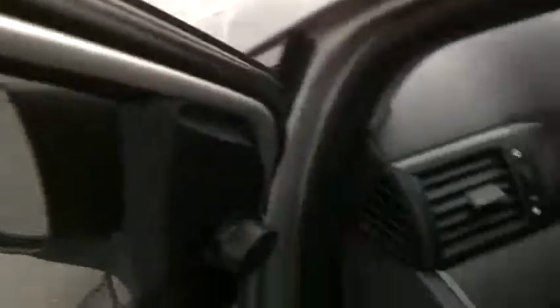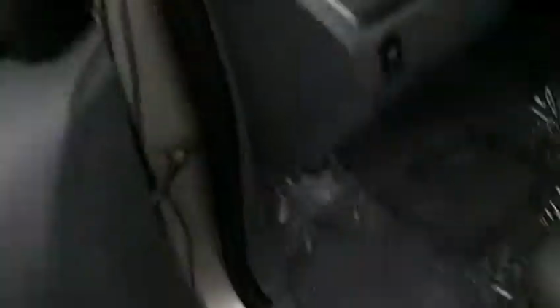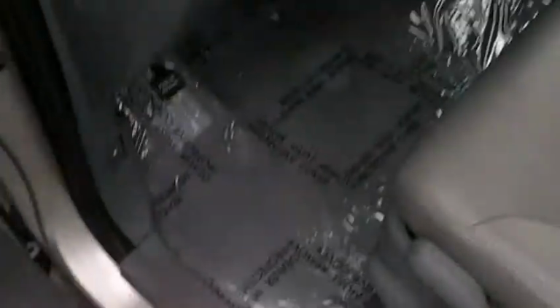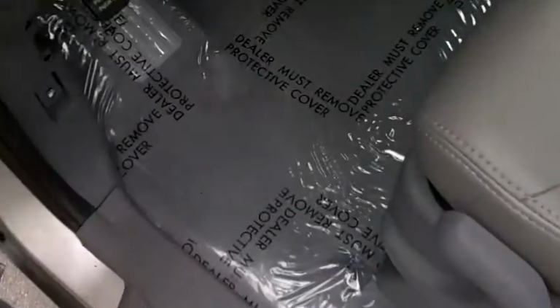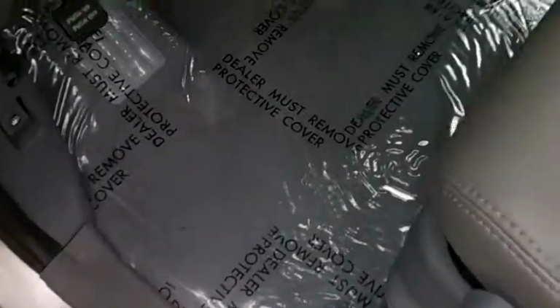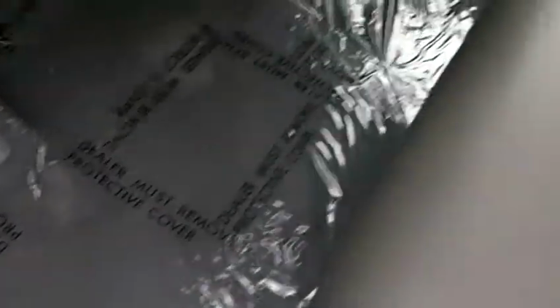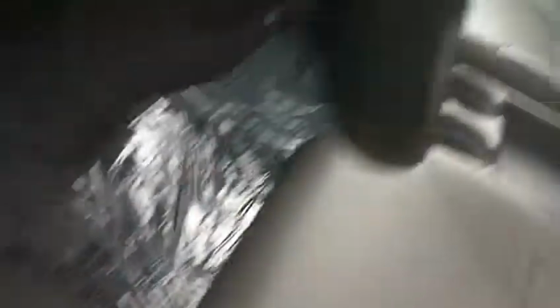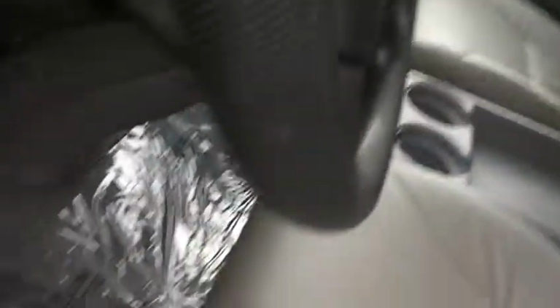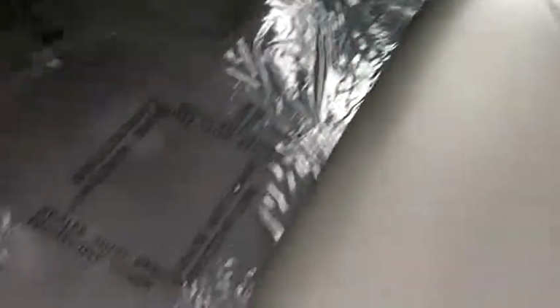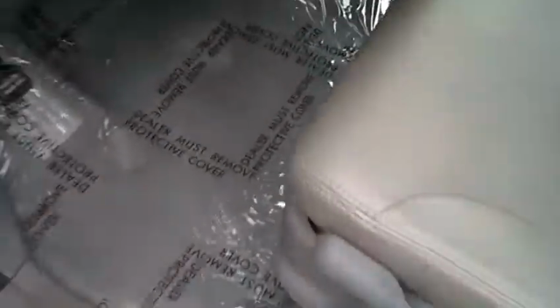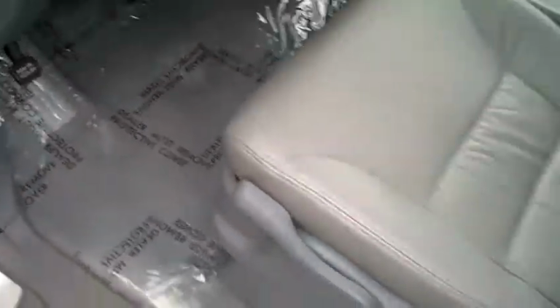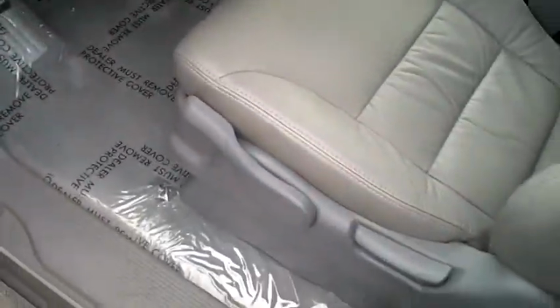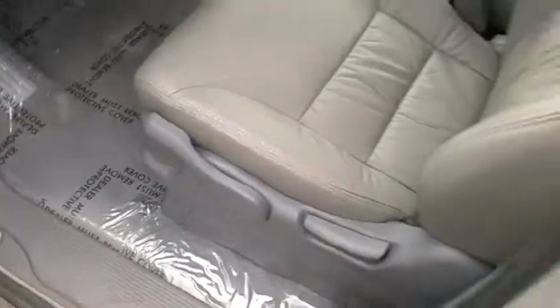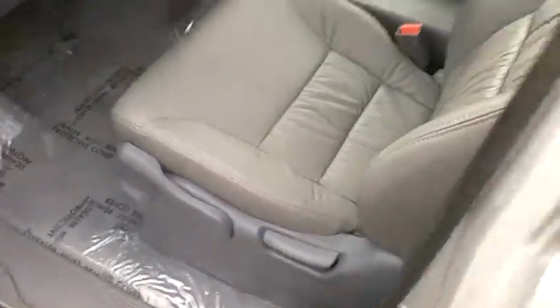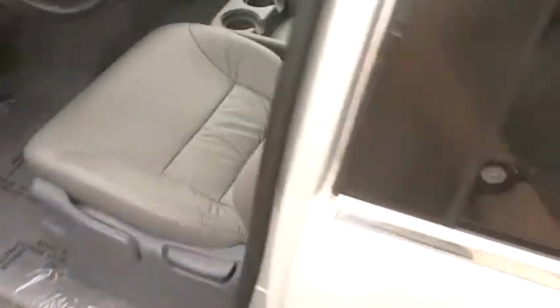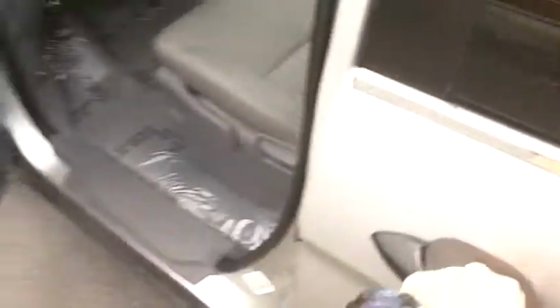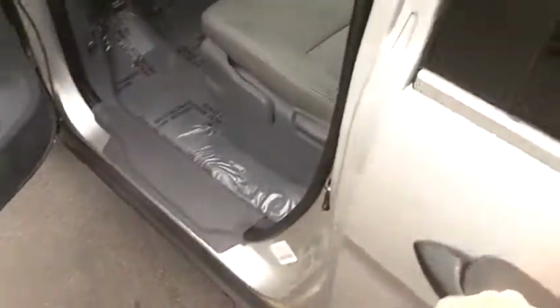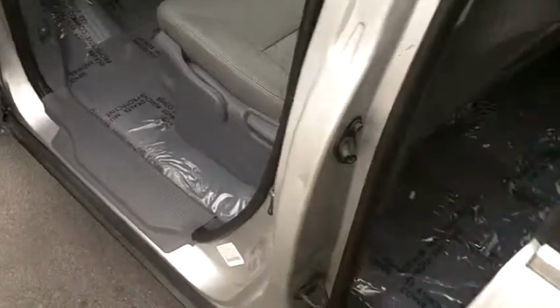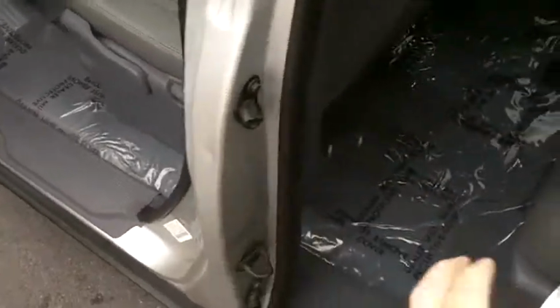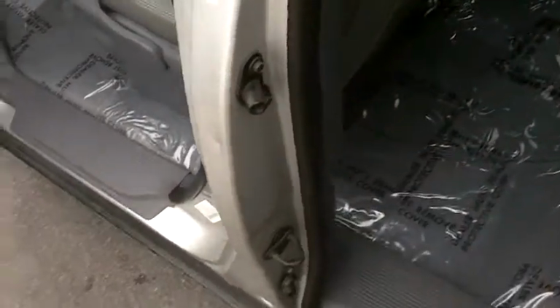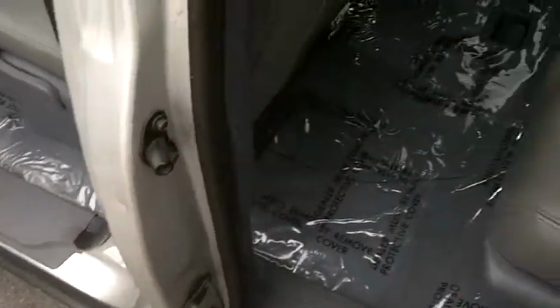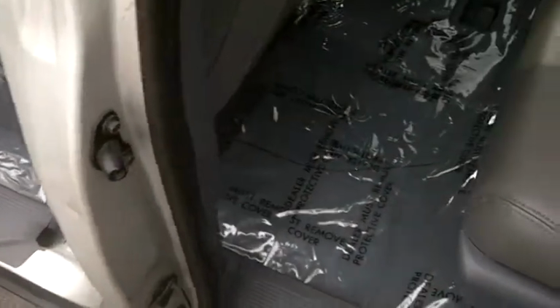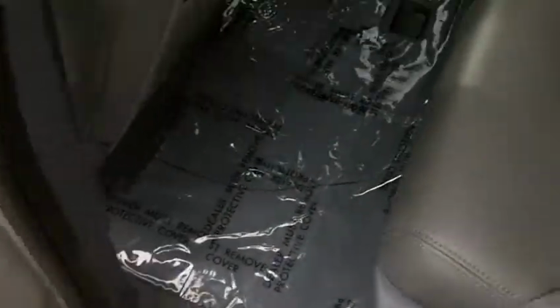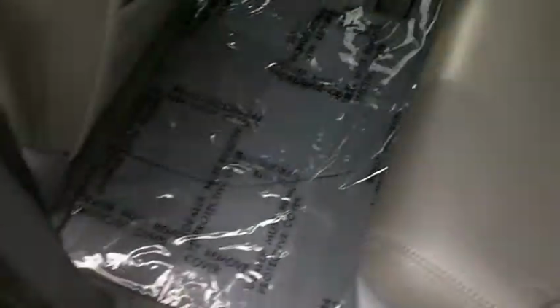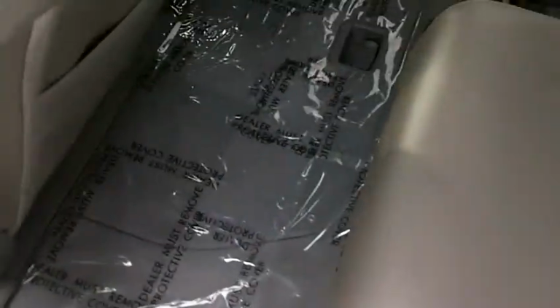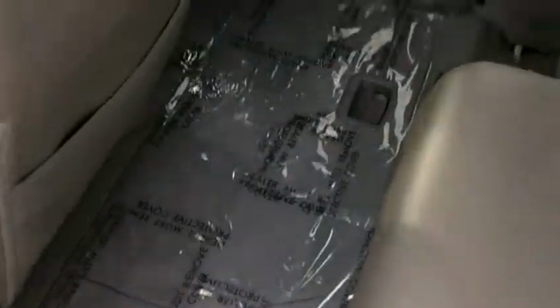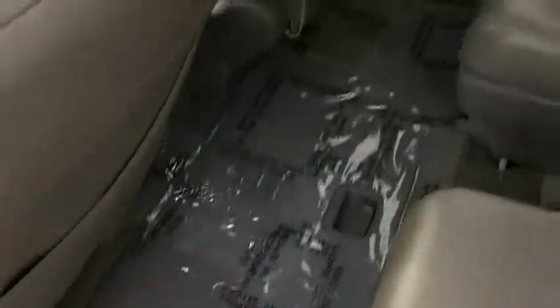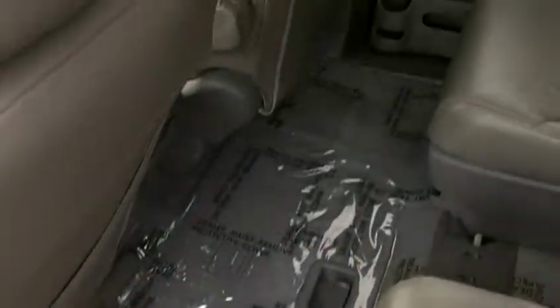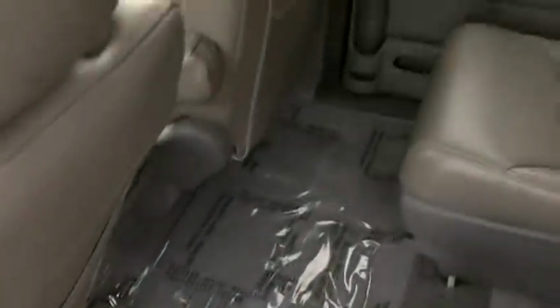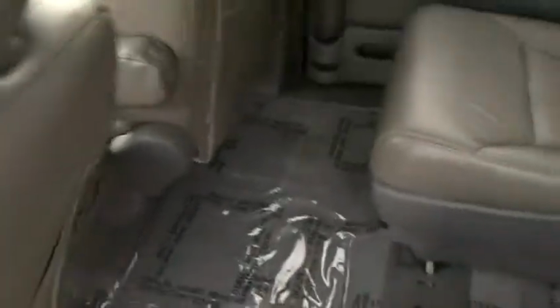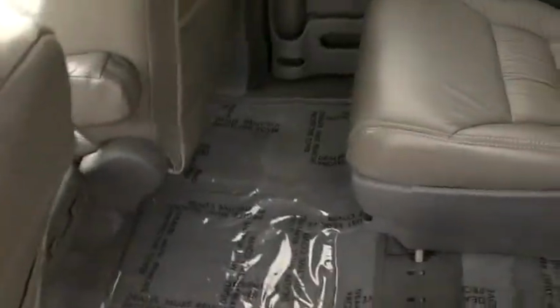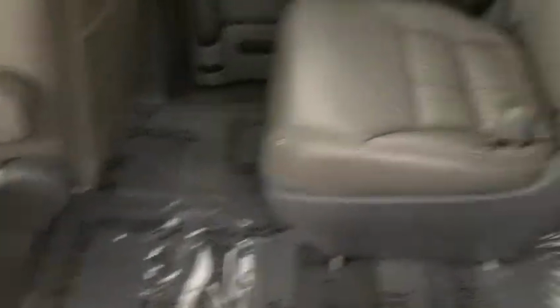The carpets are also very clean throughout the vehicle. They've been very recently detailed, and there's some protective plastic down to keep those carpets in their clean condition.